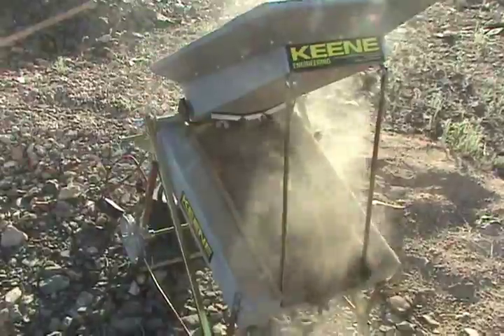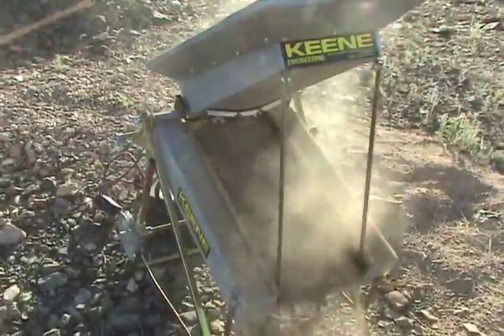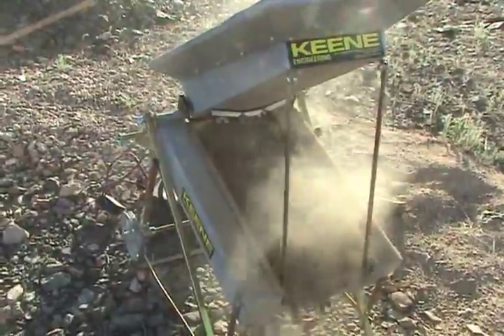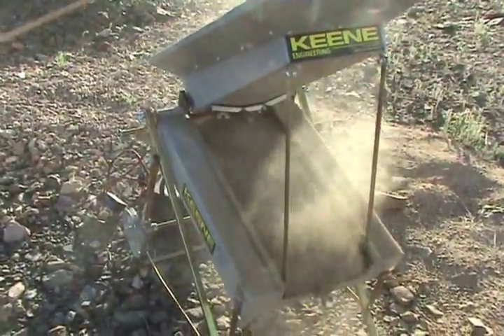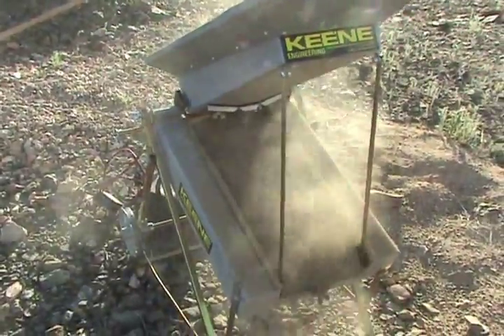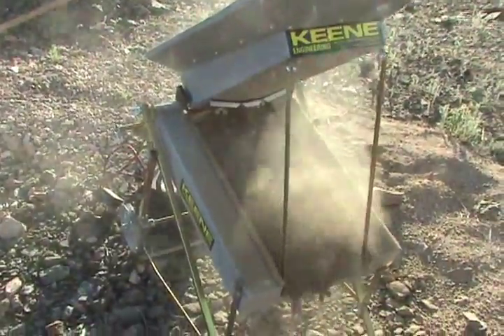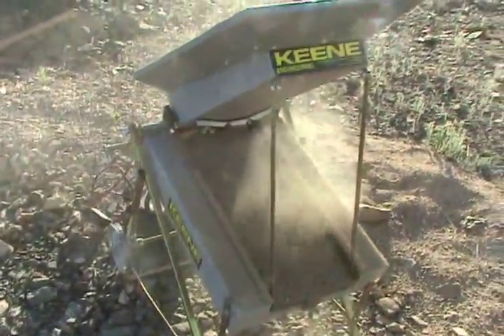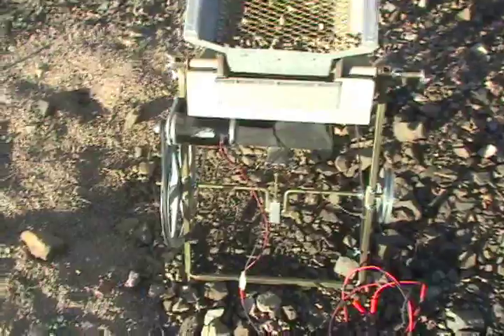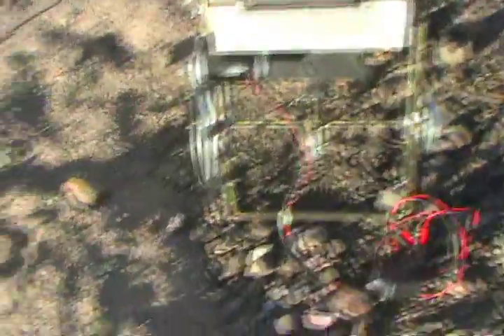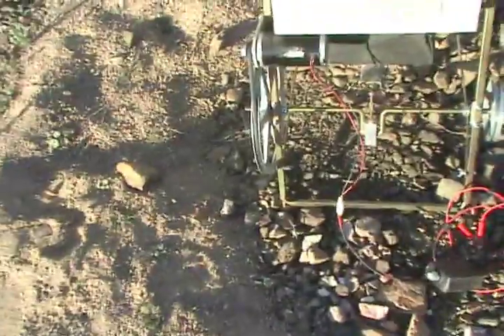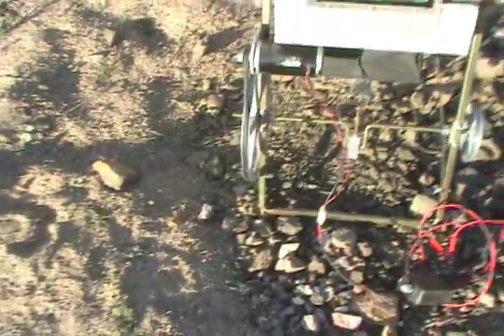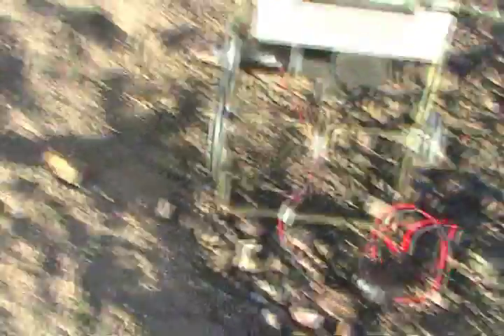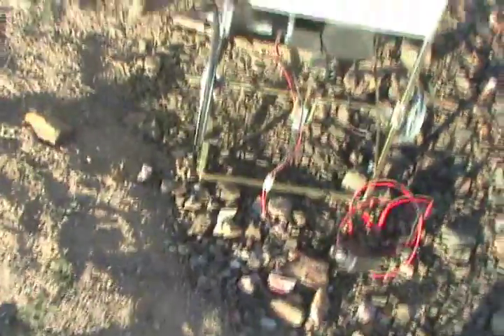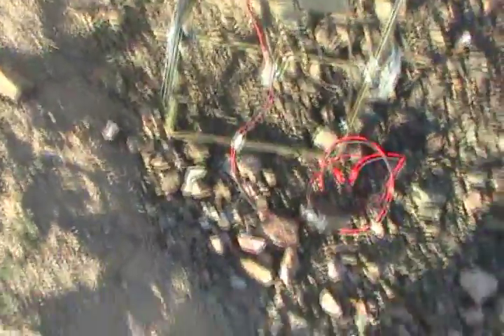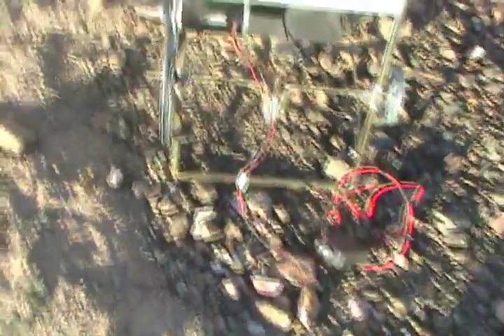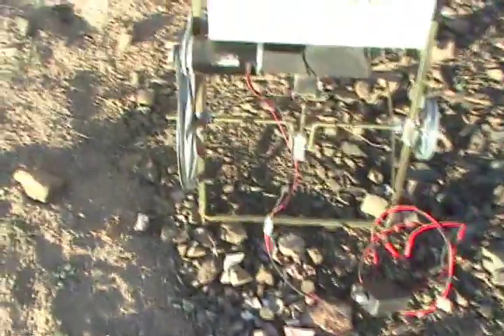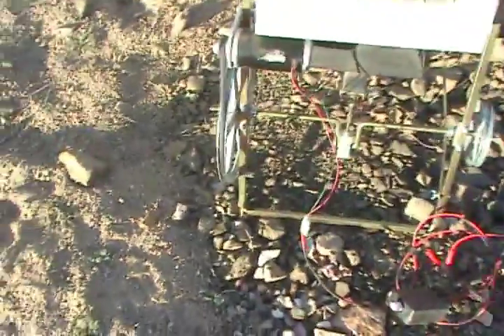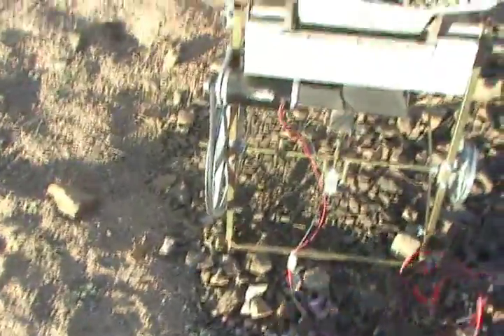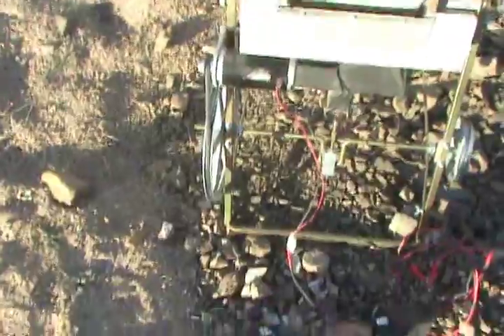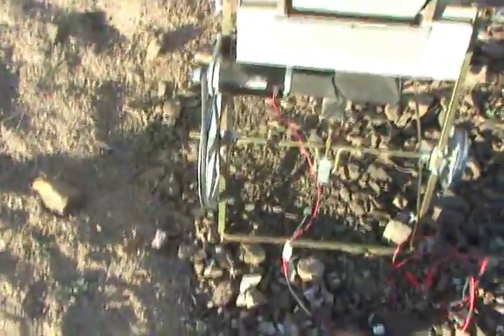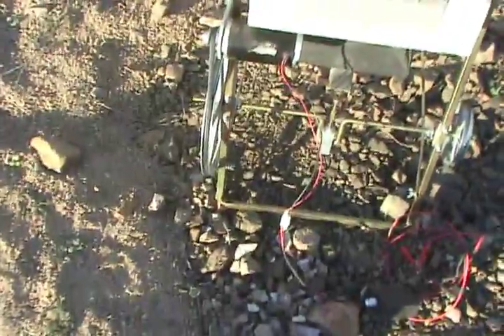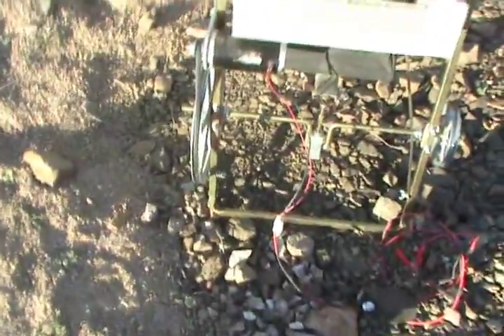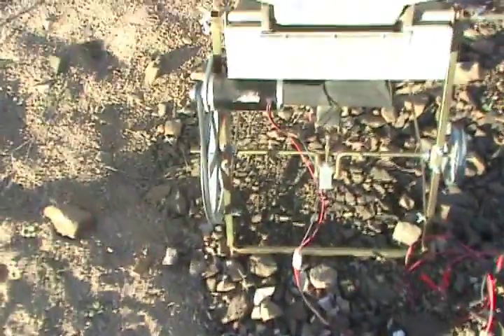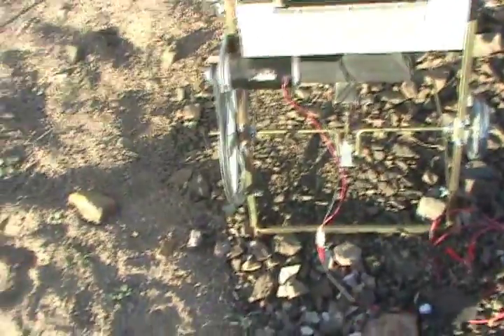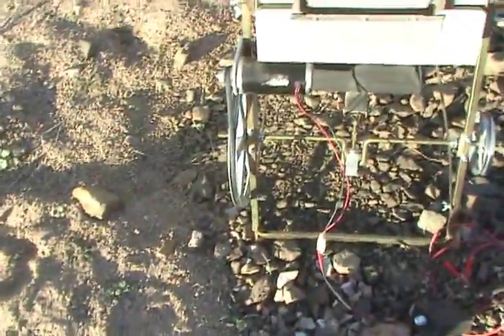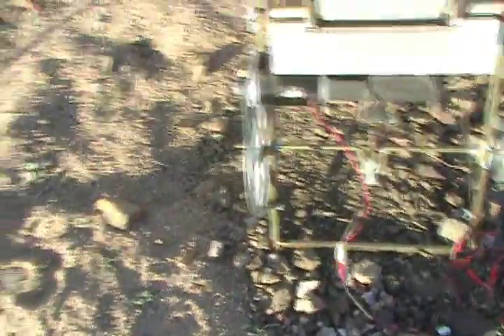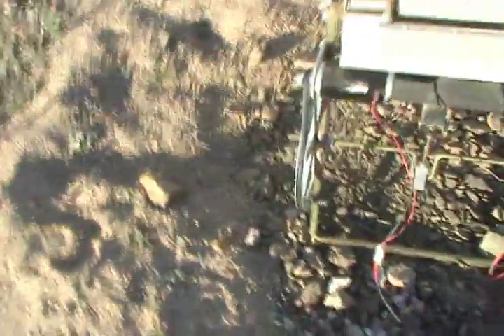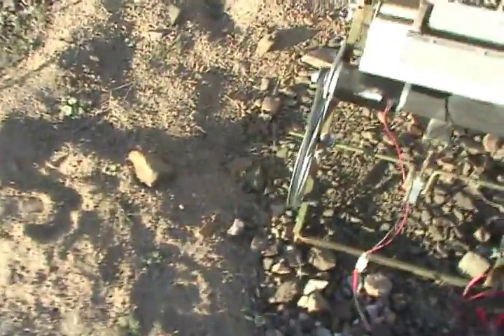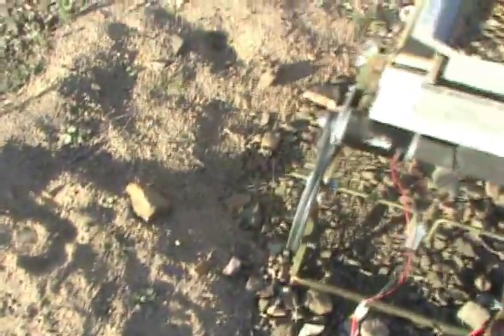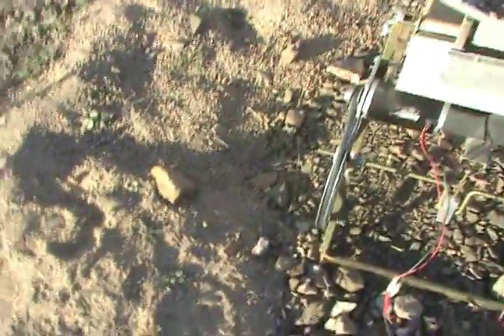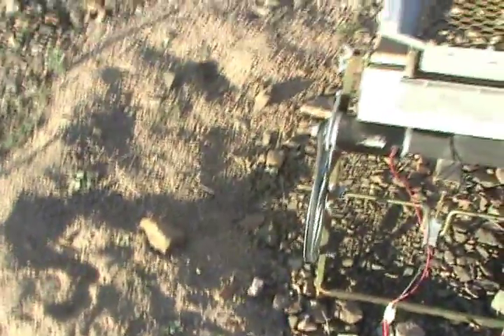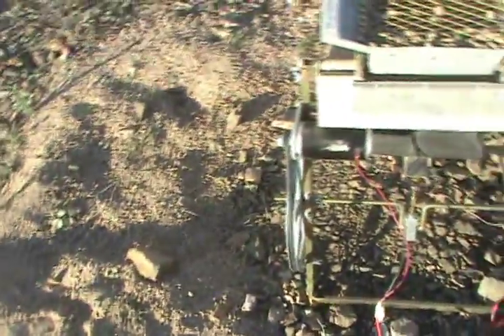One bucket — one bucket worth, okay. We have four buckets through the dry washer, and we have a problem with the dry washer.